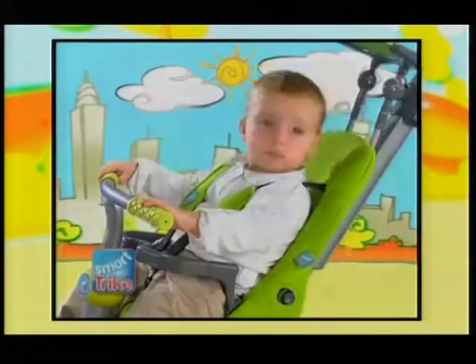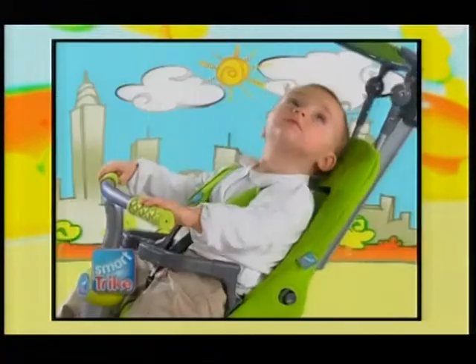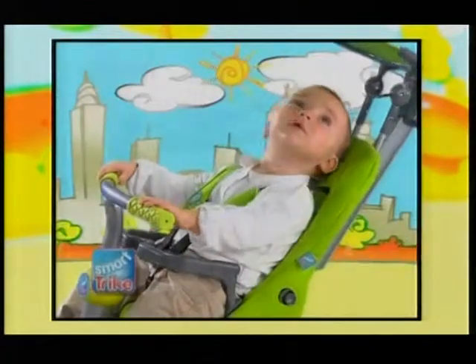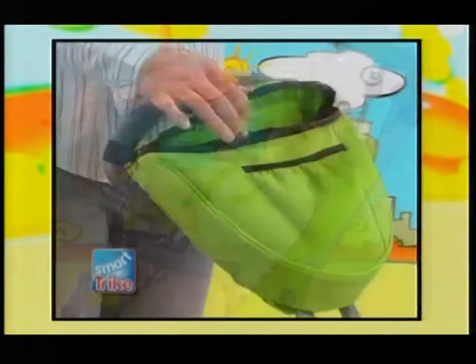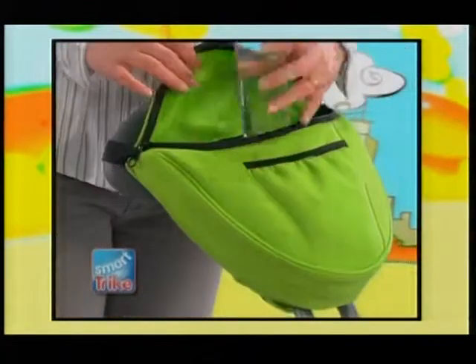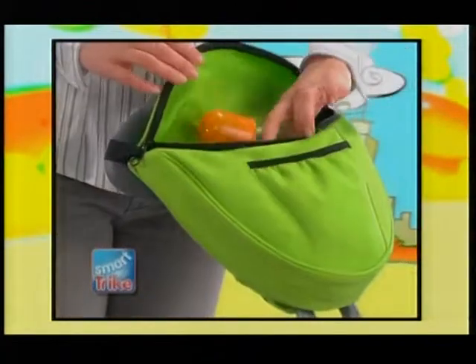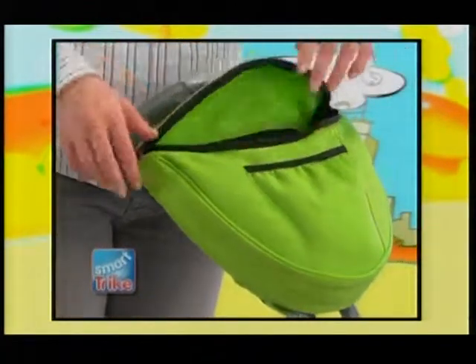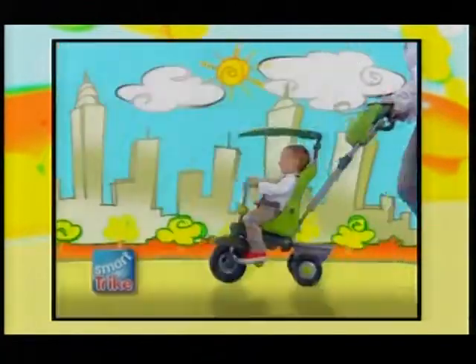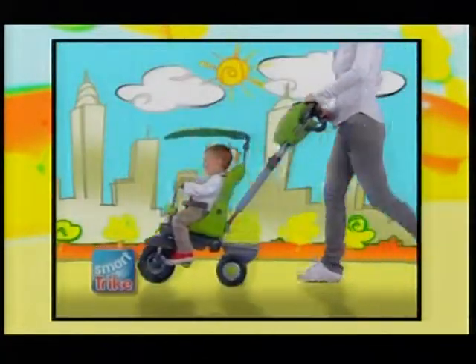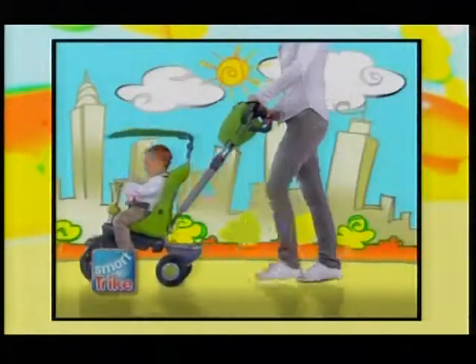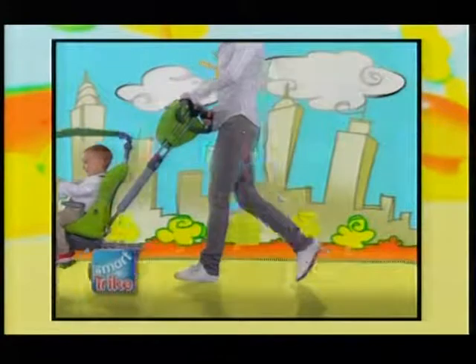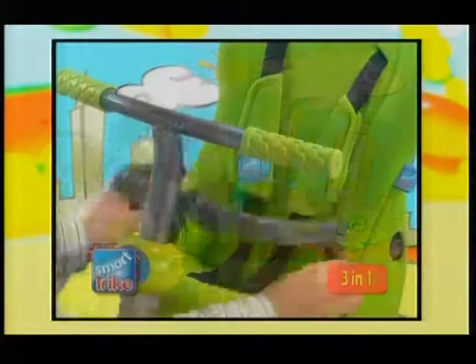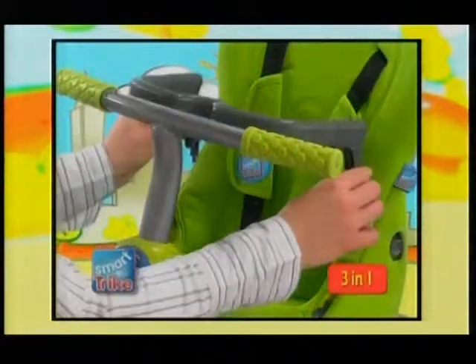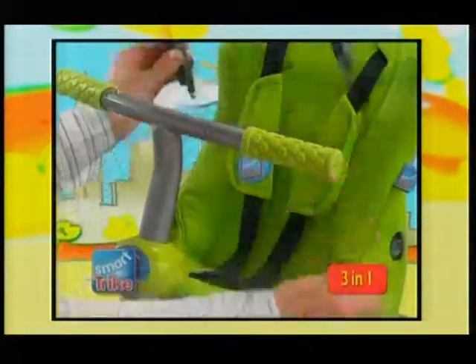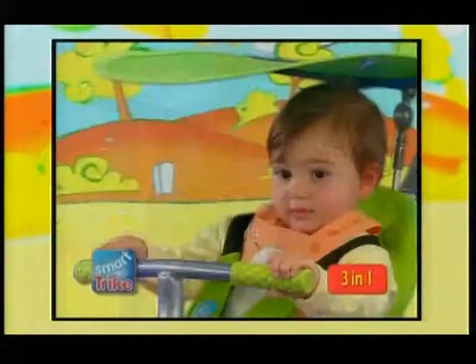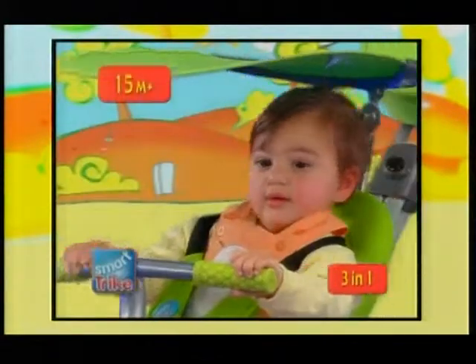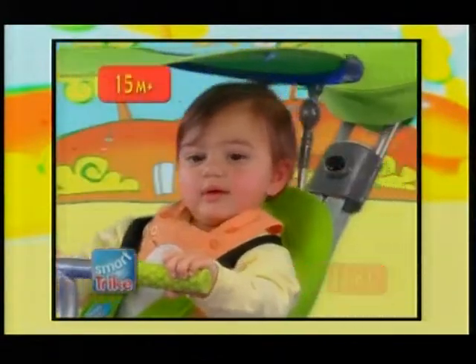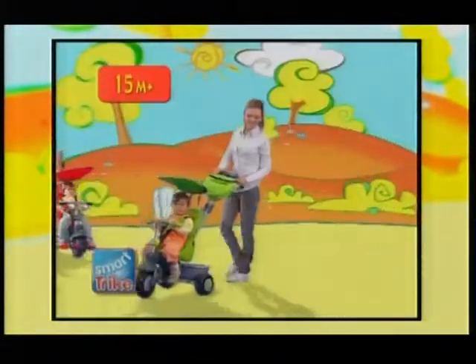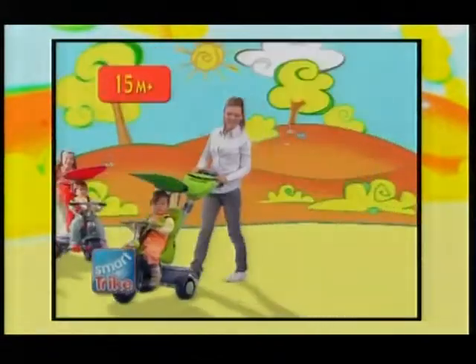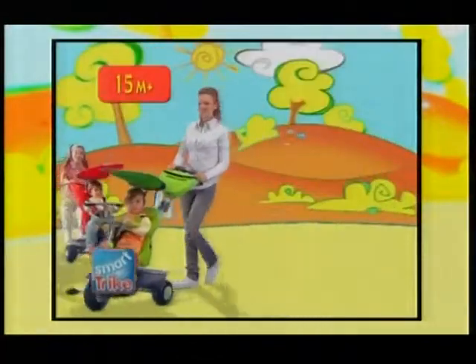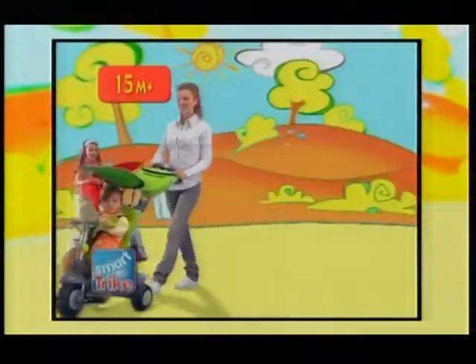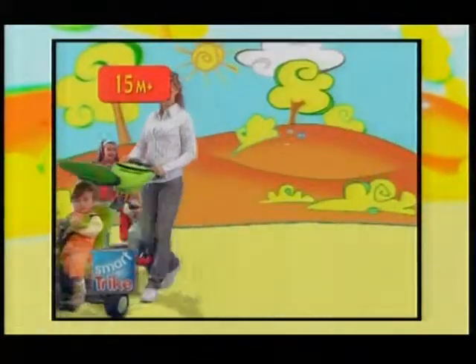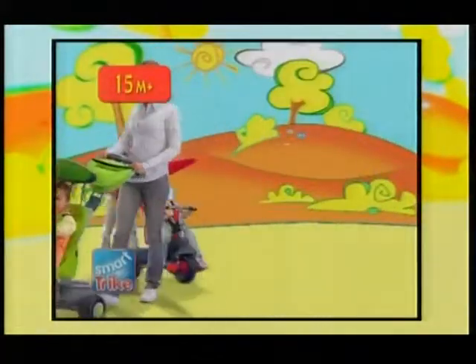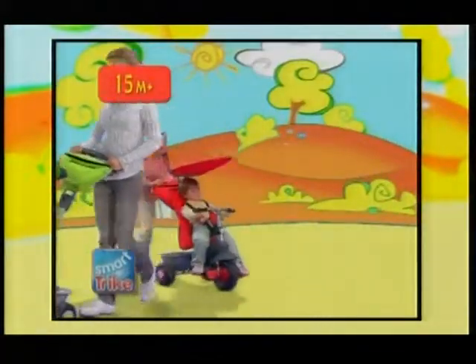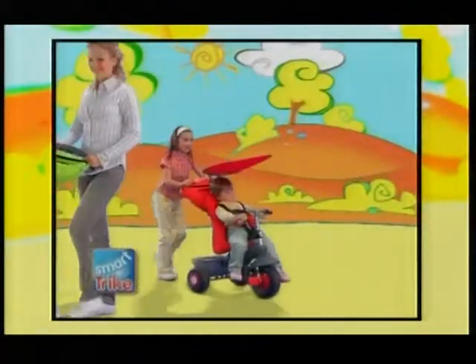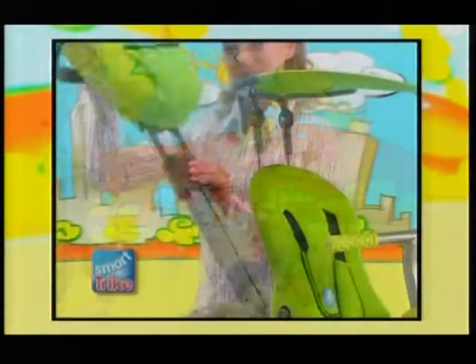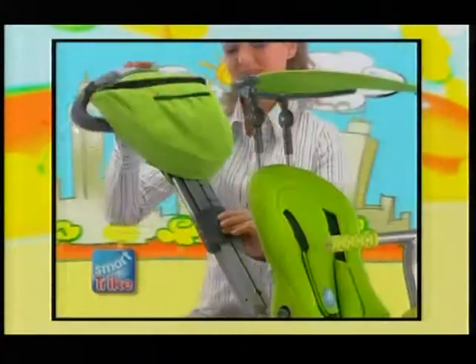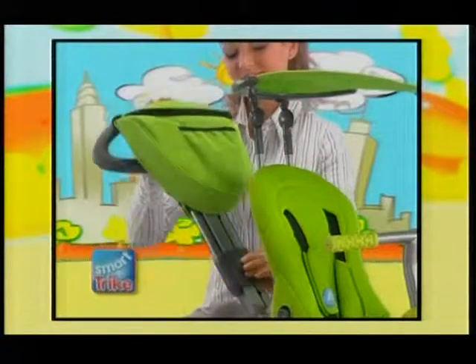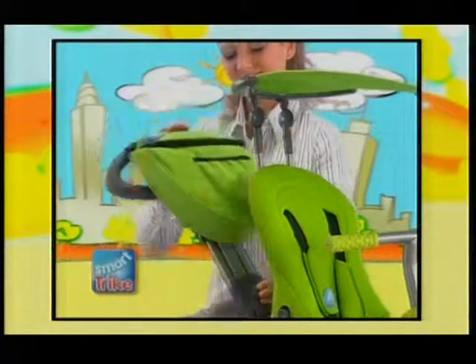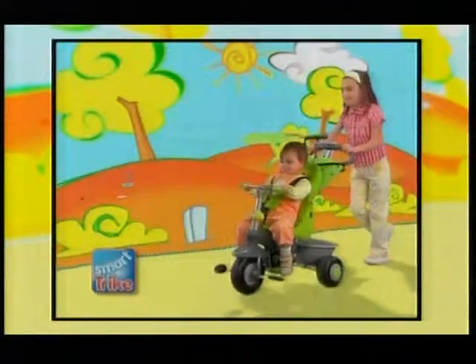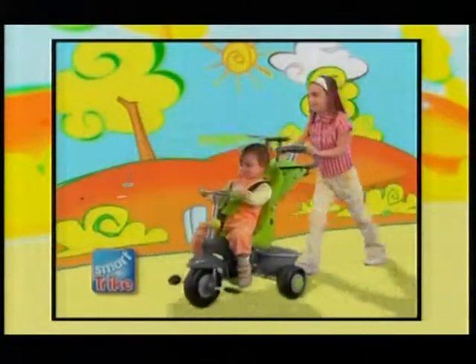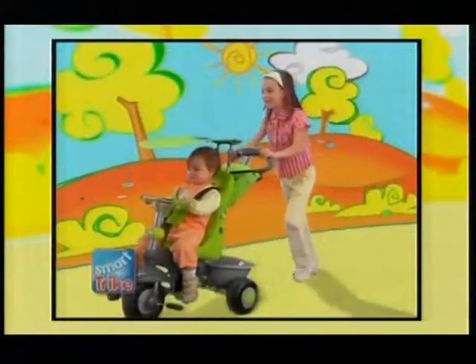The seat reclines for the child's comfort. You can also push the trike with the steering handle, and even the little brother or sister can share.